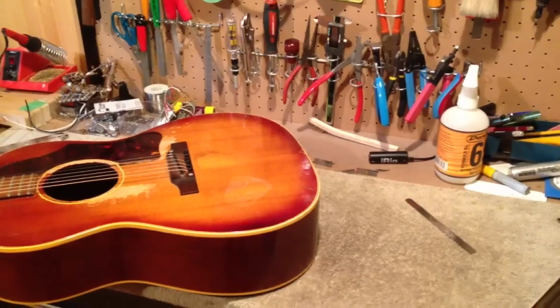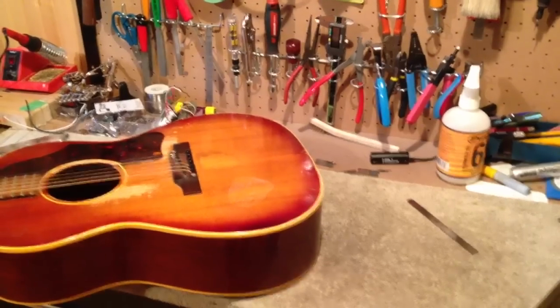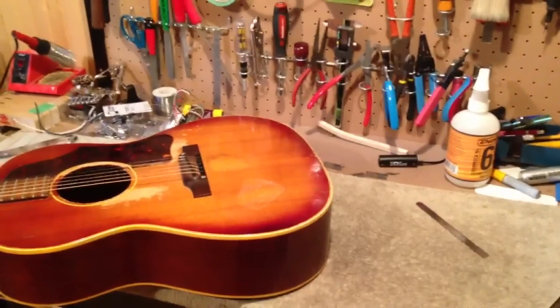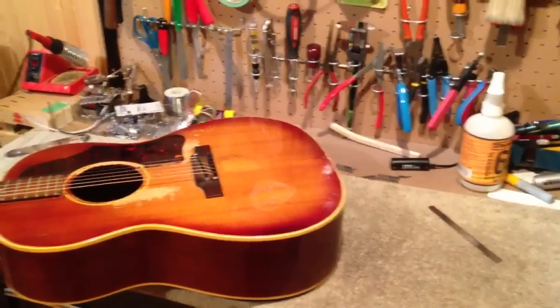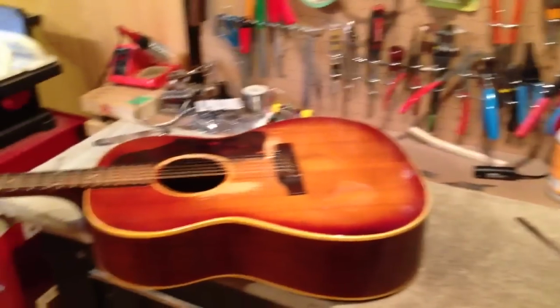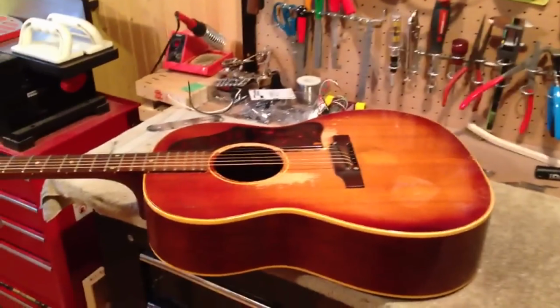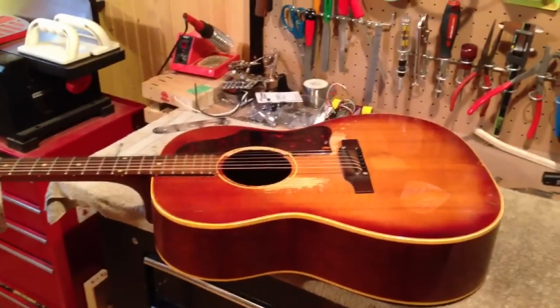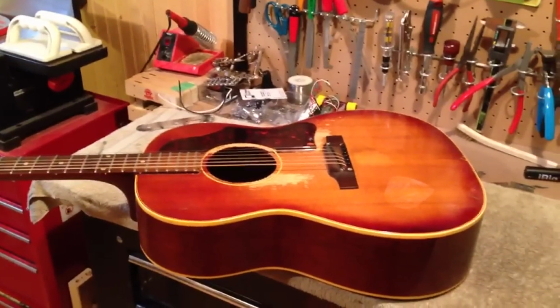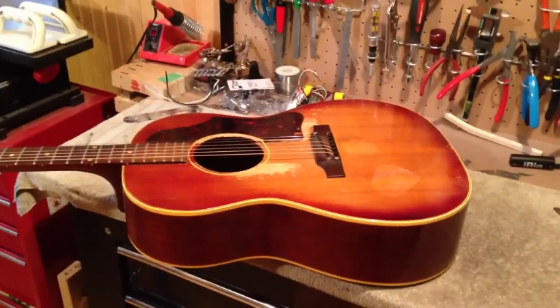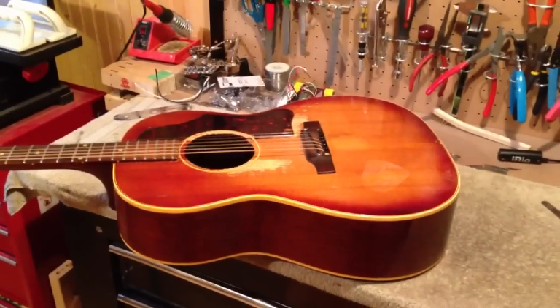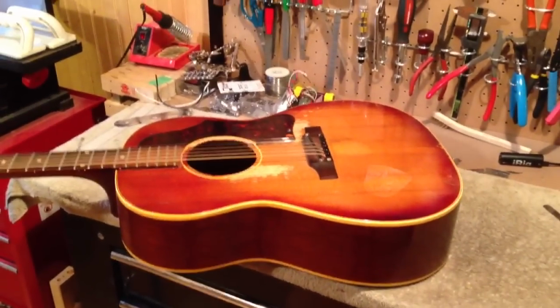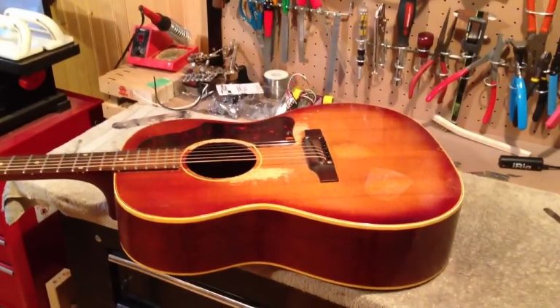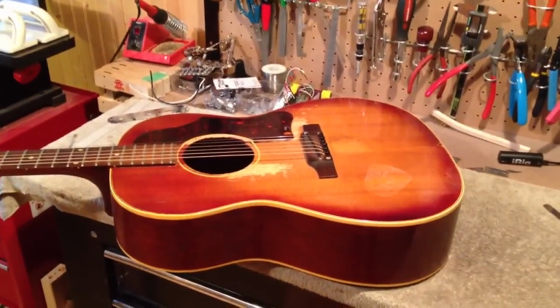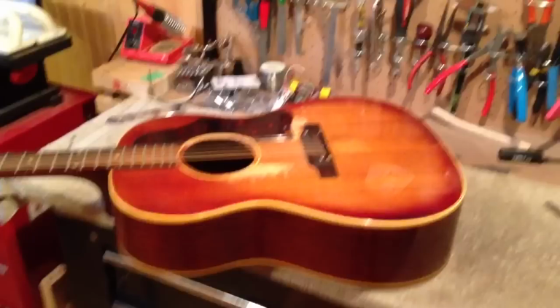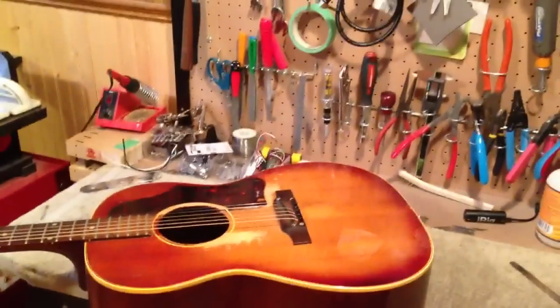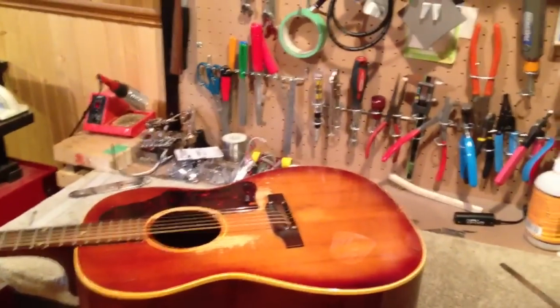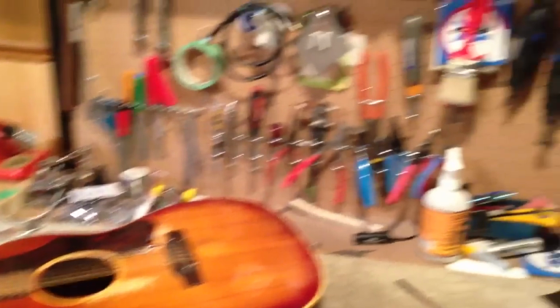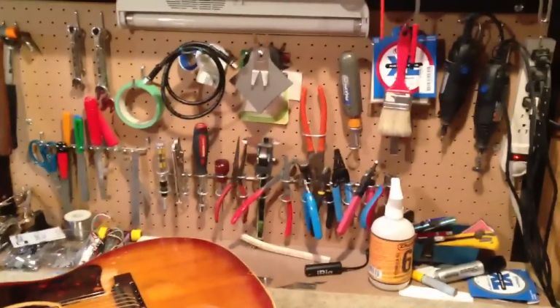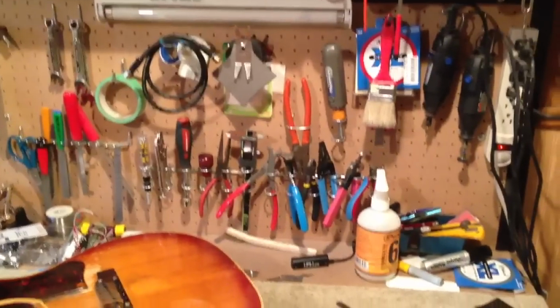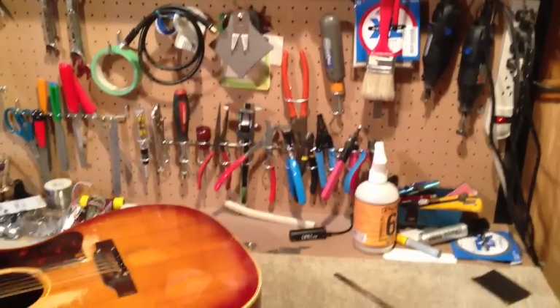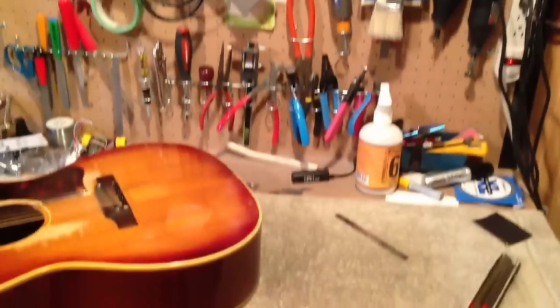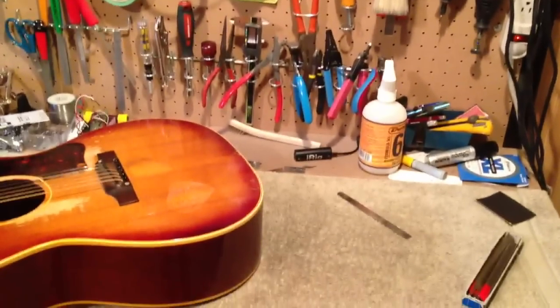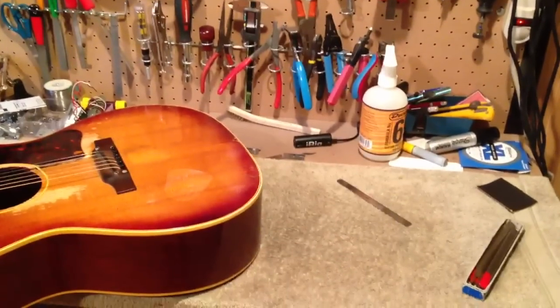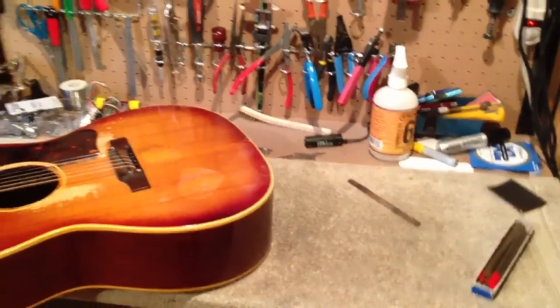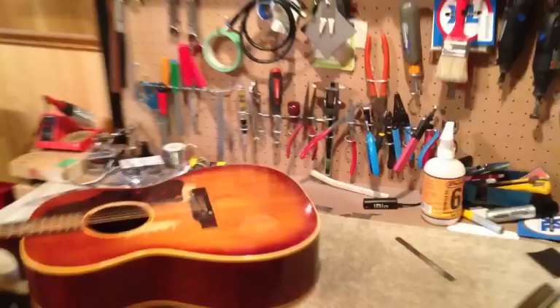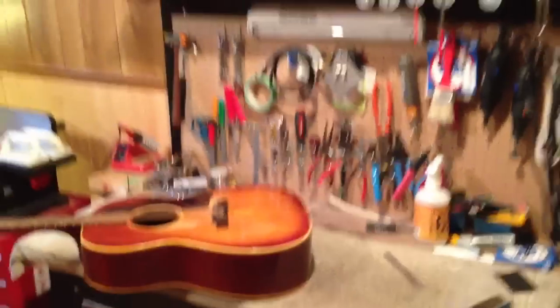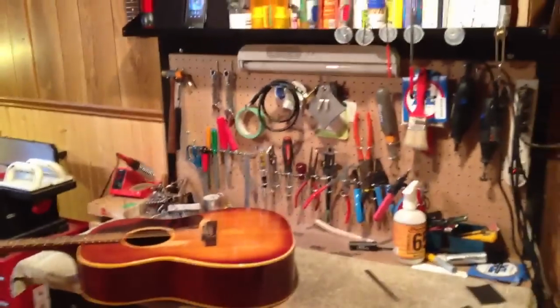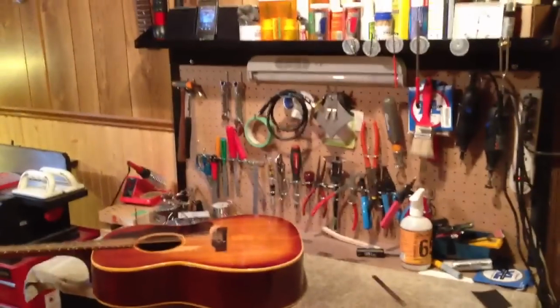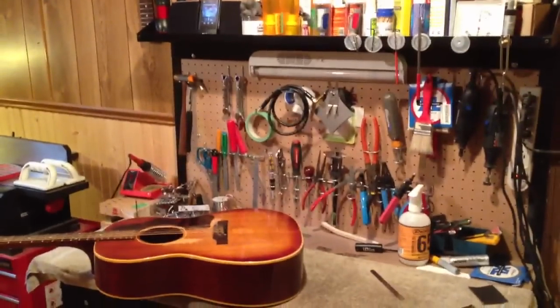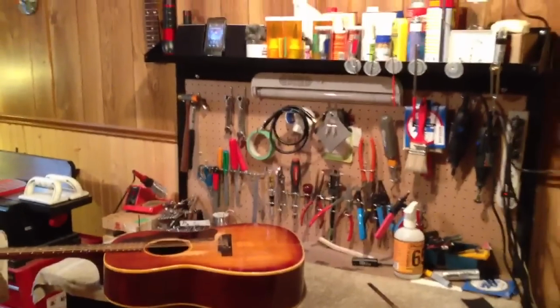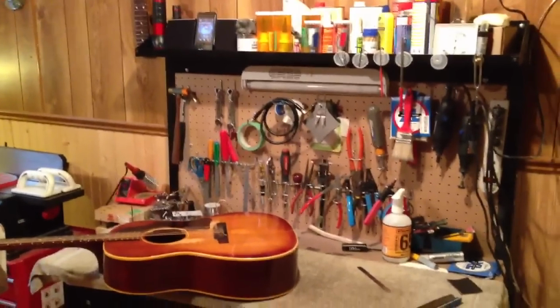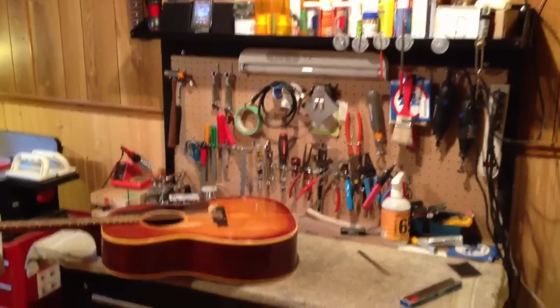Good morning, everyone. This is Weston Instruments Workshop. I was given the idea by one of my followers on Facebook to give you a tour of my shop. So let's start with the bench — that's where everything happens, really.